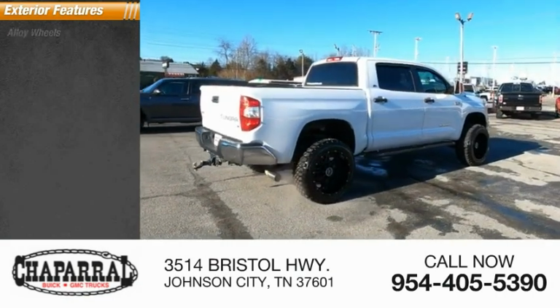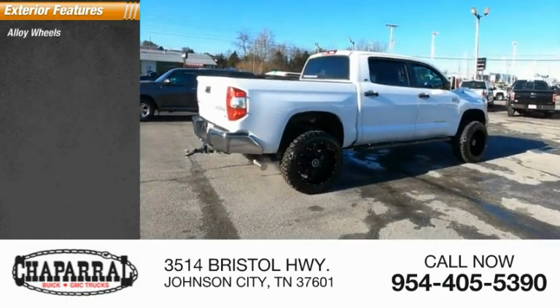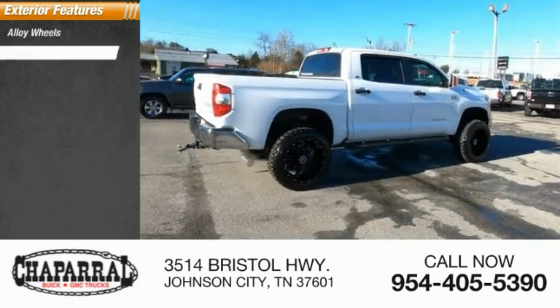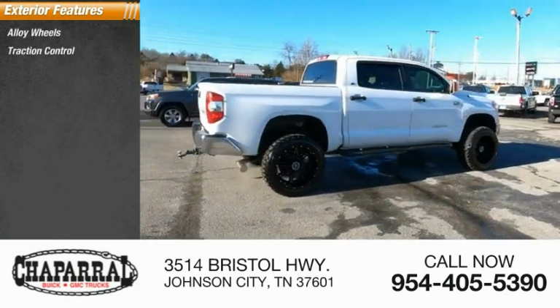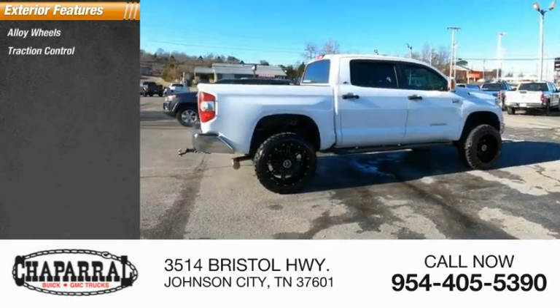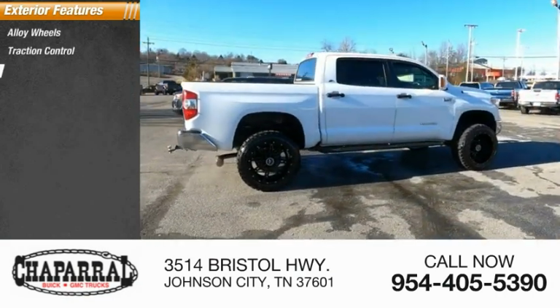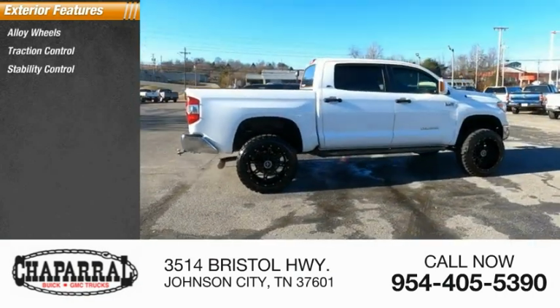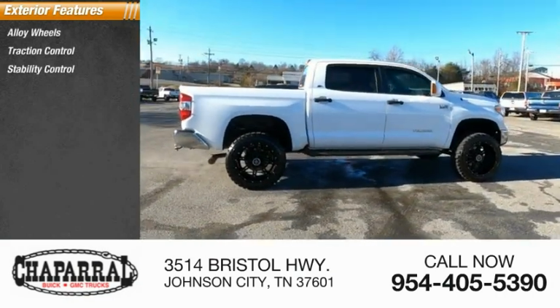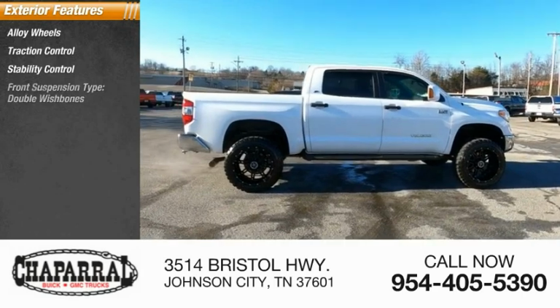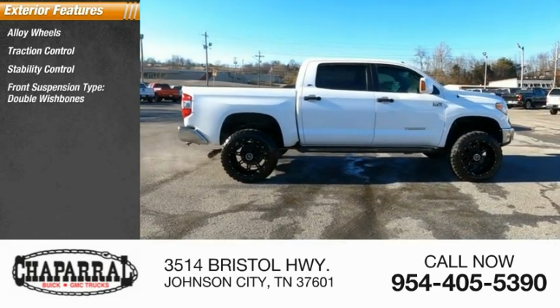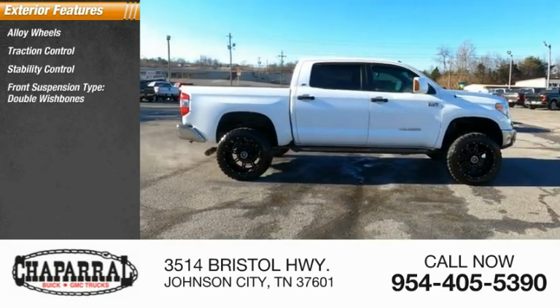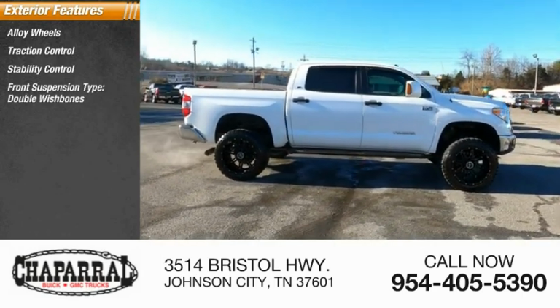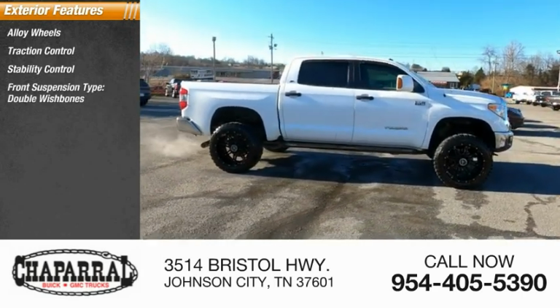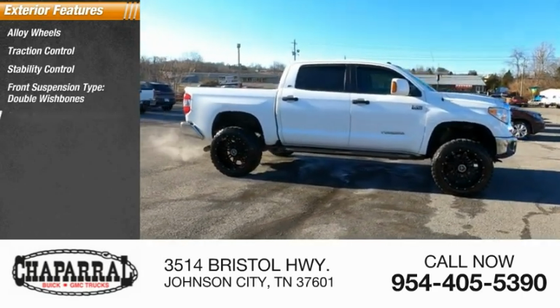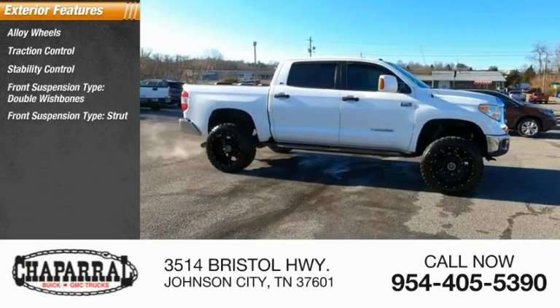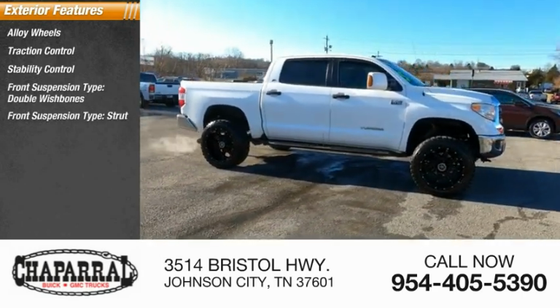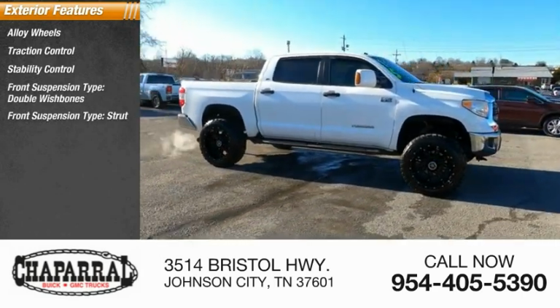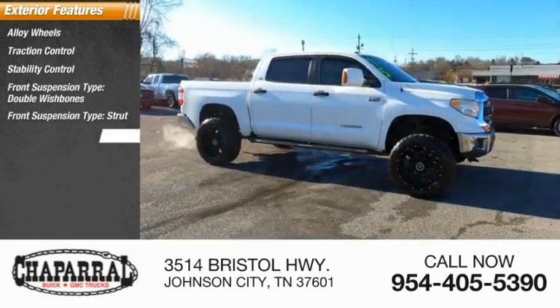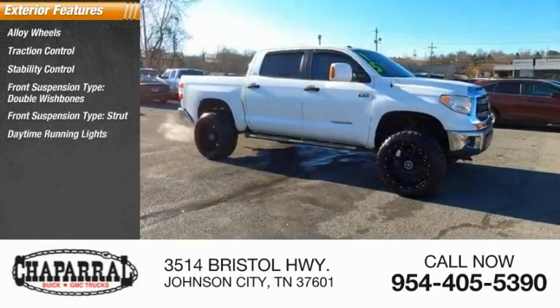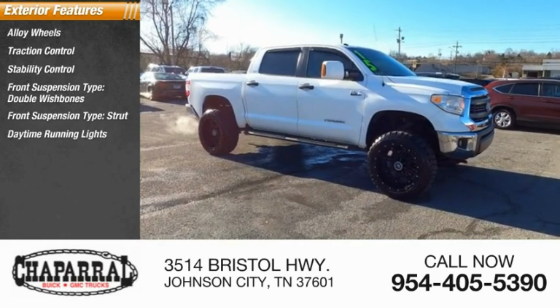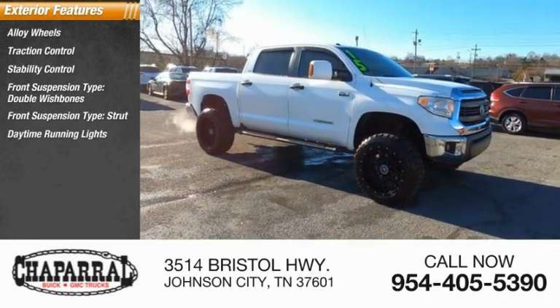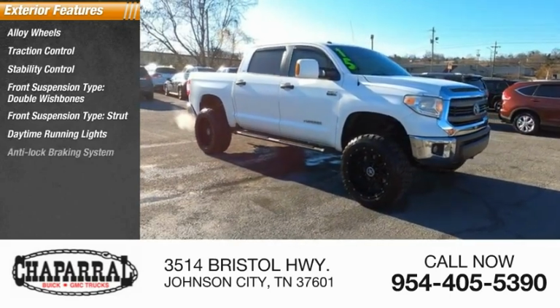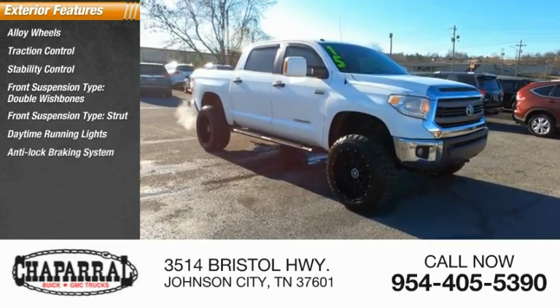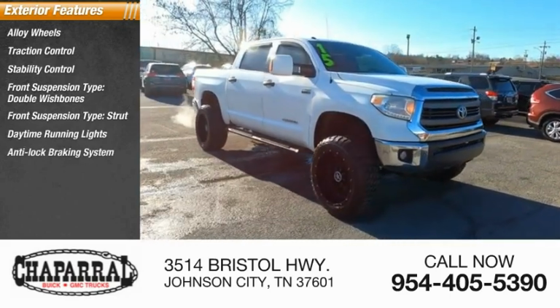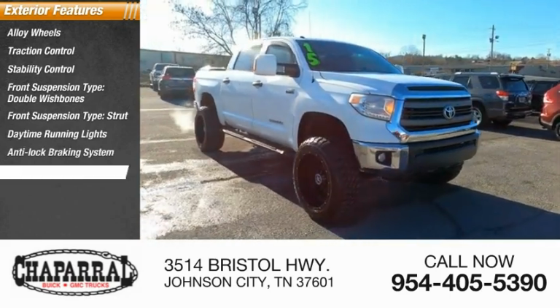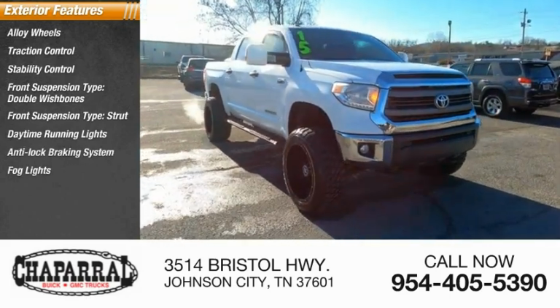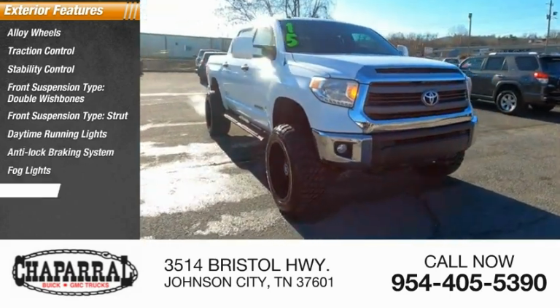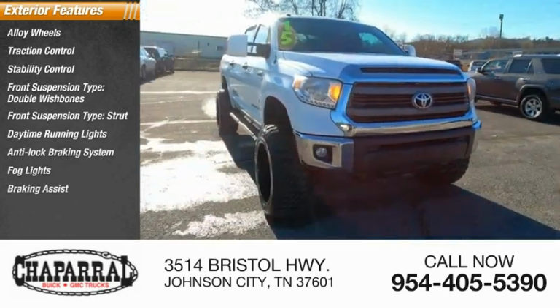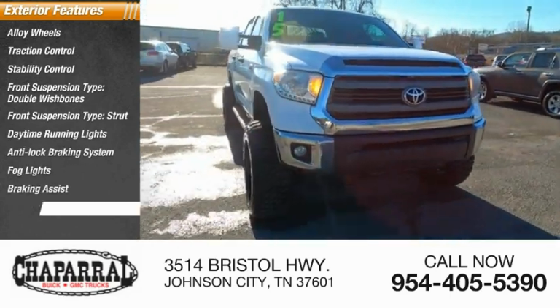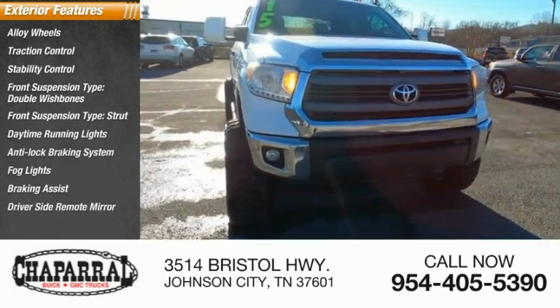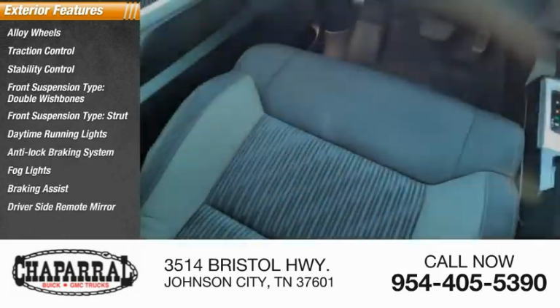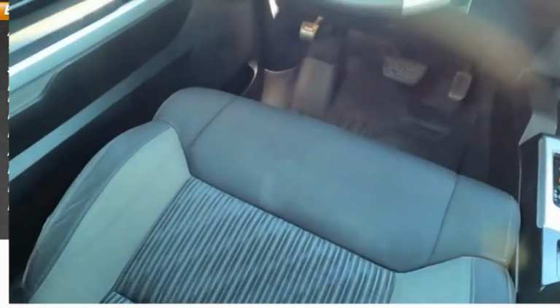Alloy wheels, traction control, stability control, front suspension type: double wishbones and strut, daytime running lights, anti-lock braking system, fog lights, braking assist, driver's side remote mirror.